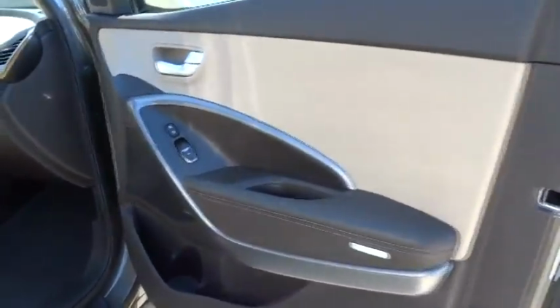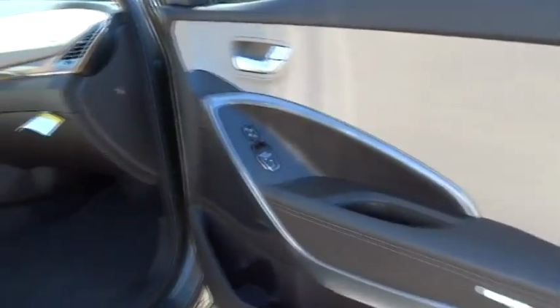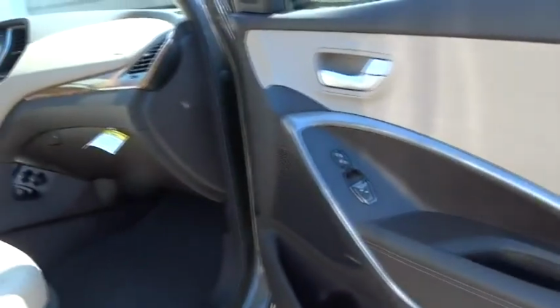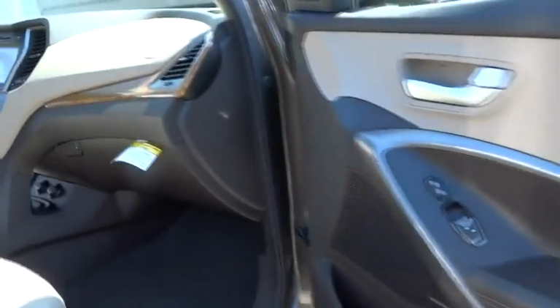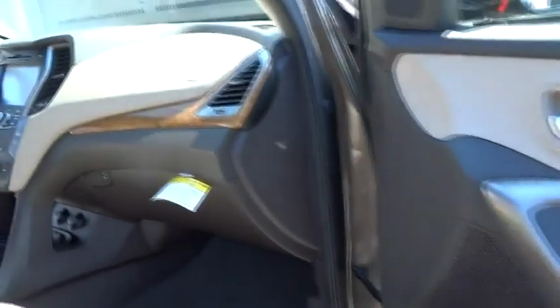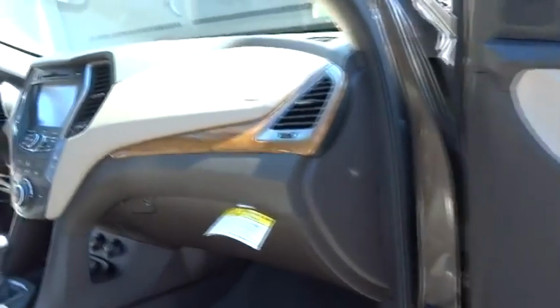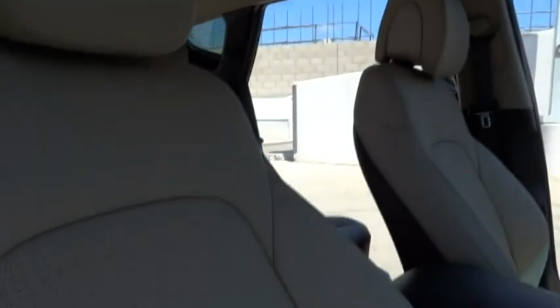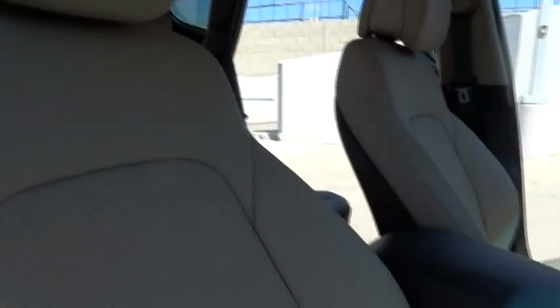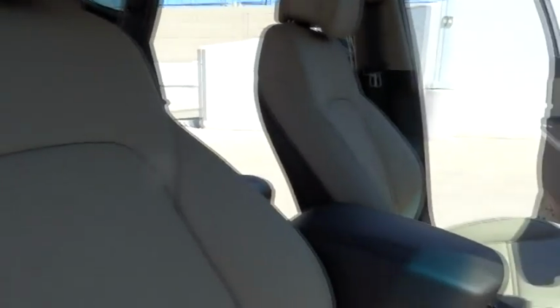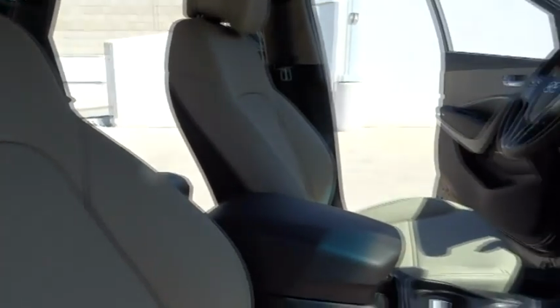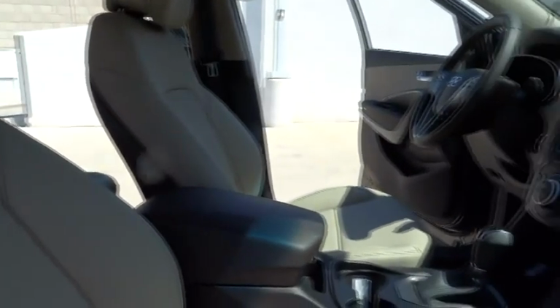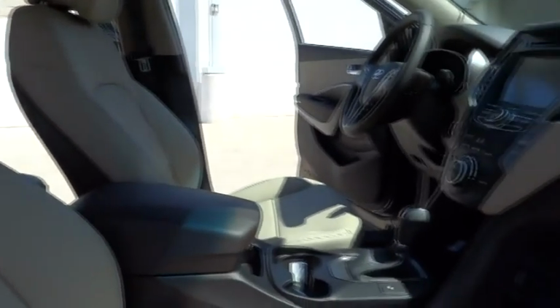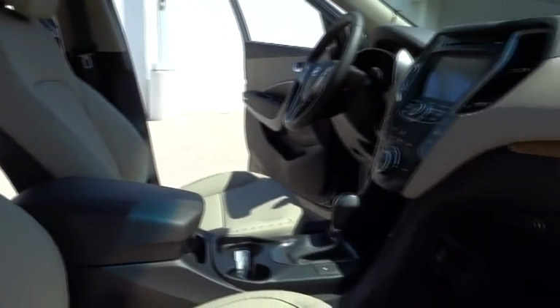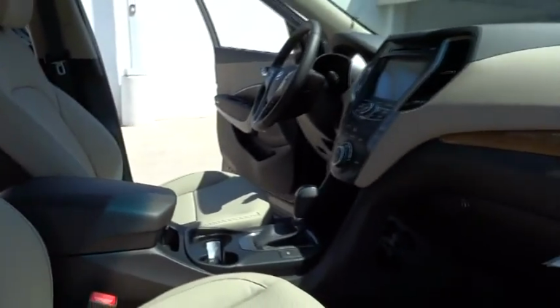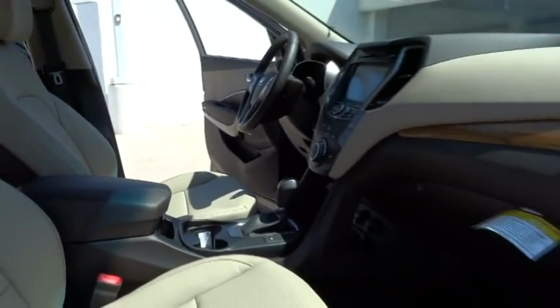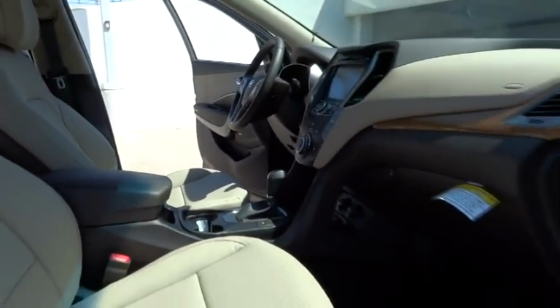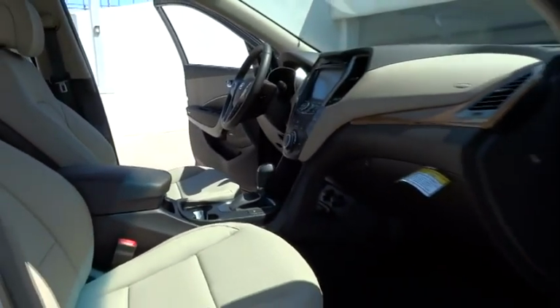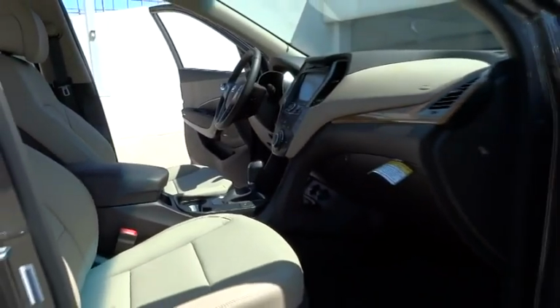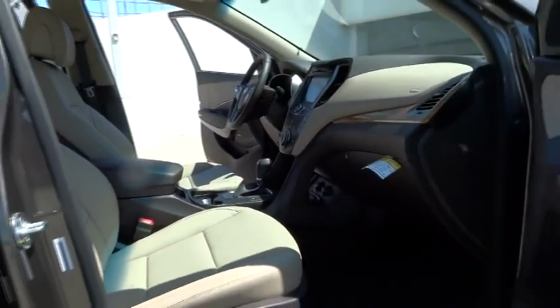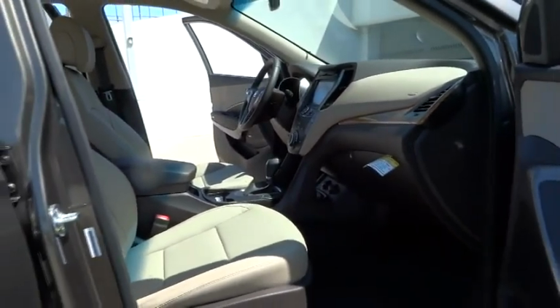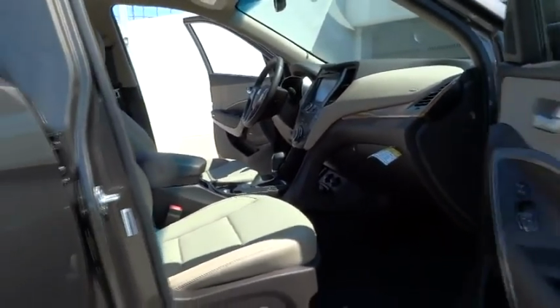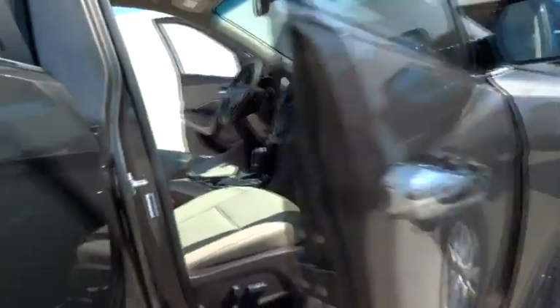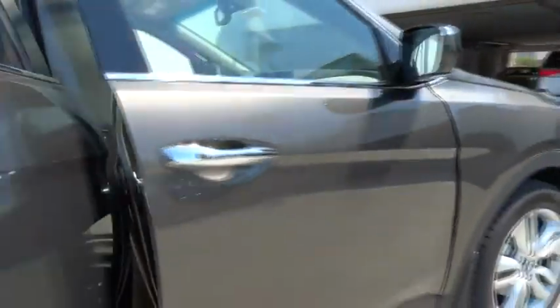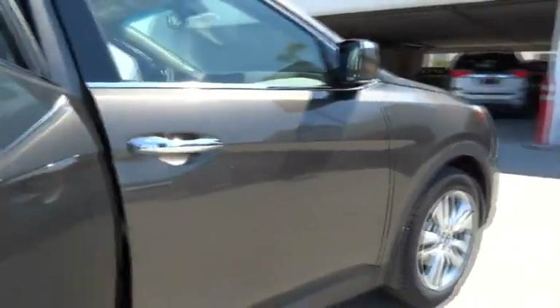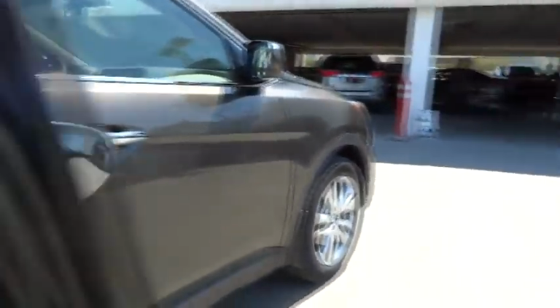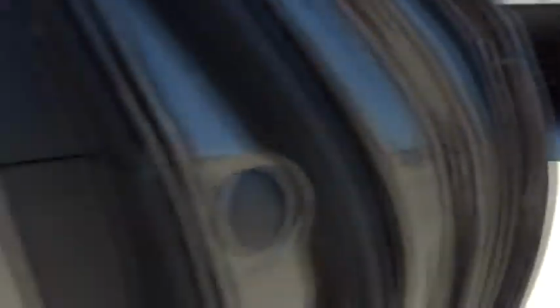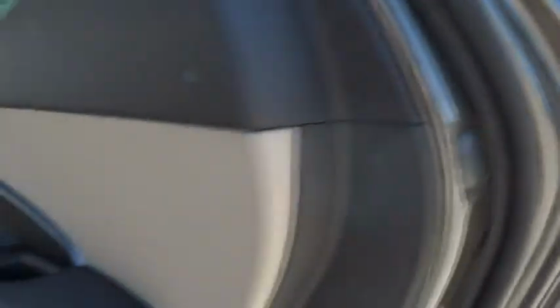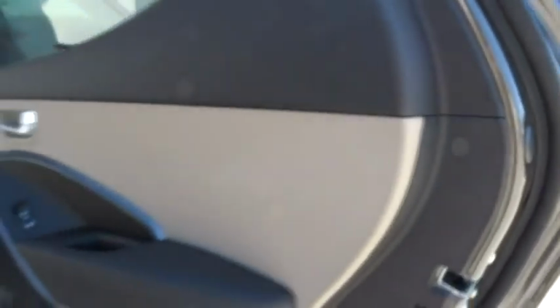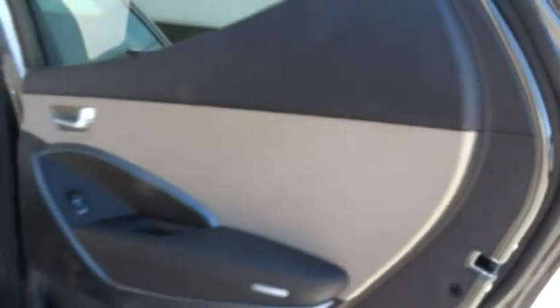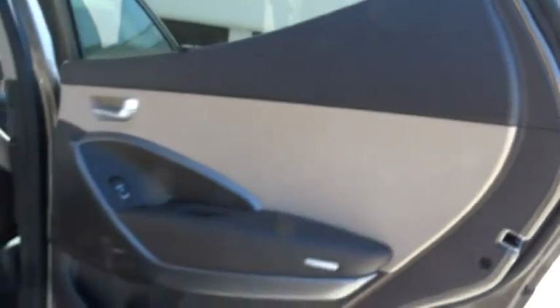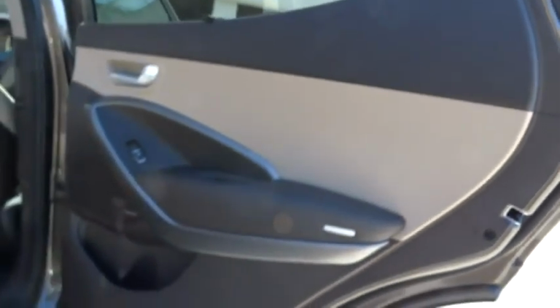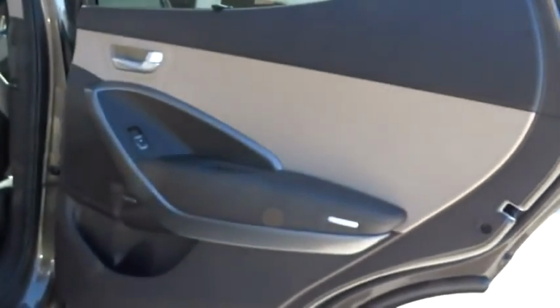PPO, AM-FM stereo radio, climate control, rear defrost, universal garage door opener, FWD, bucket seats, child safety locks.